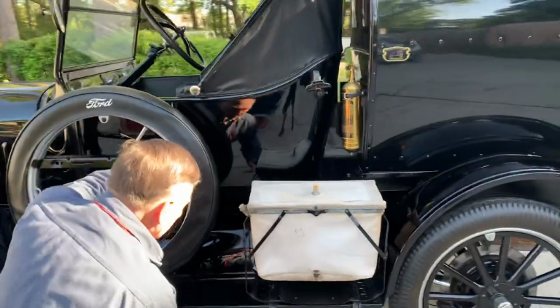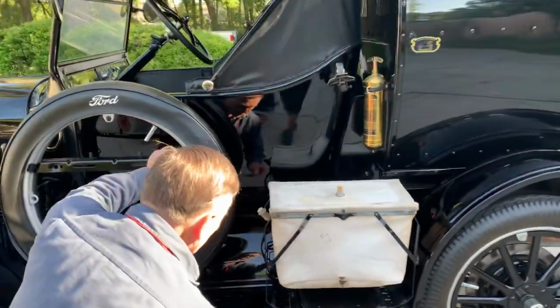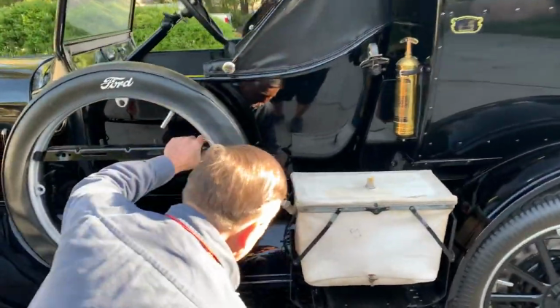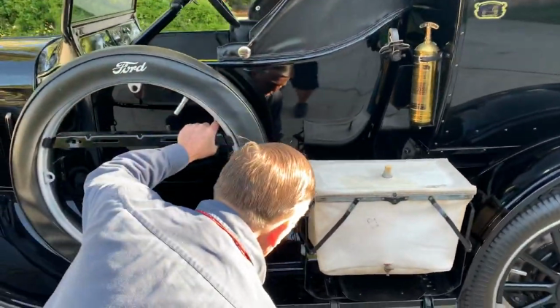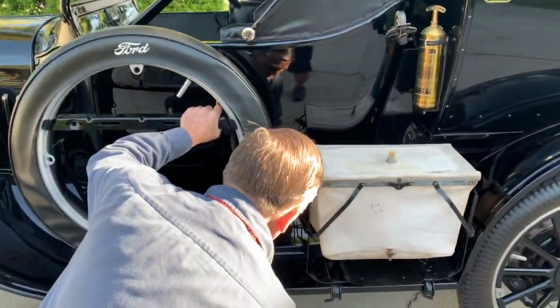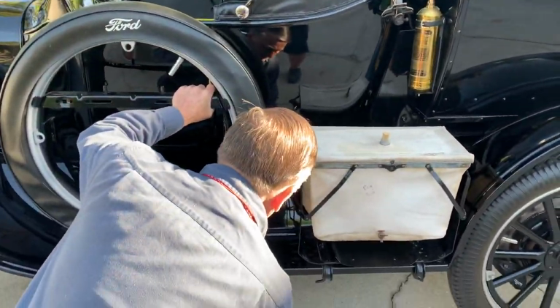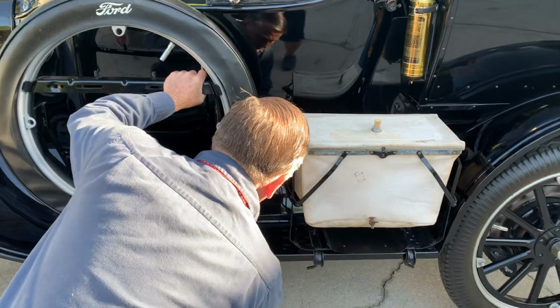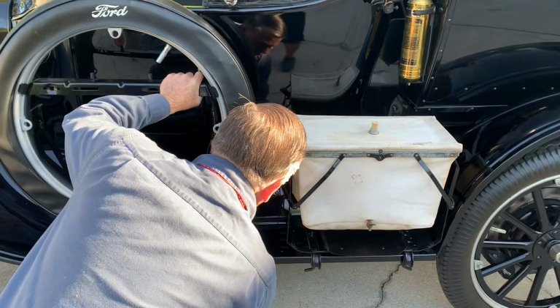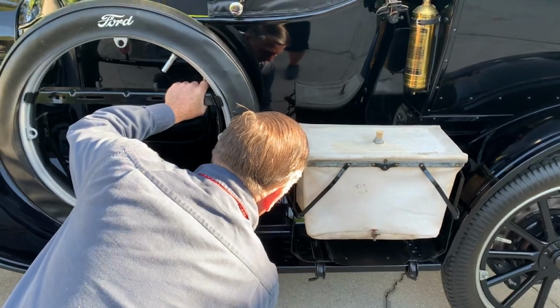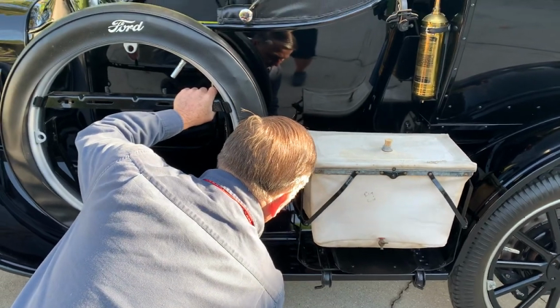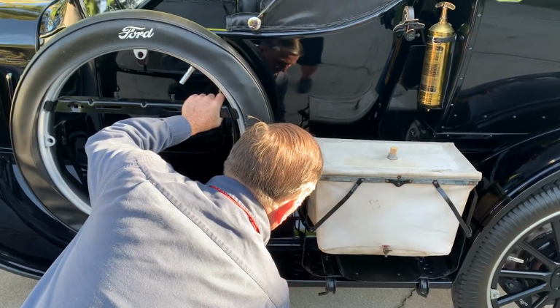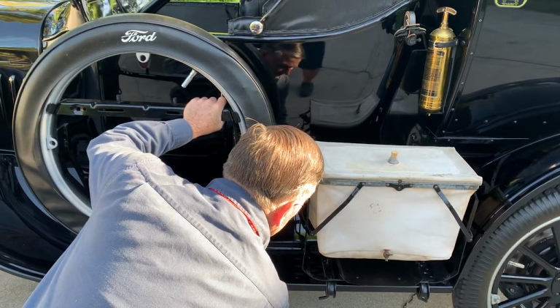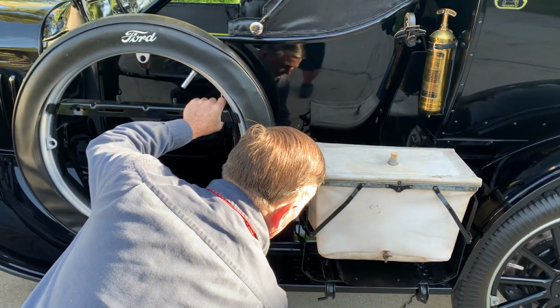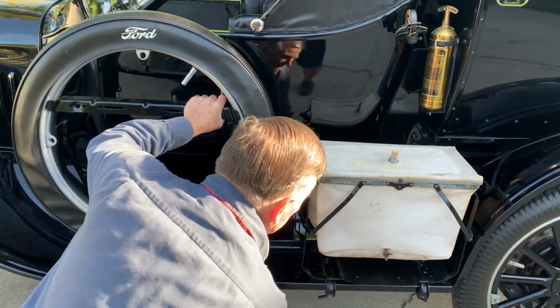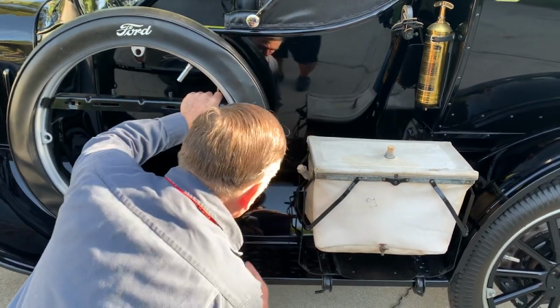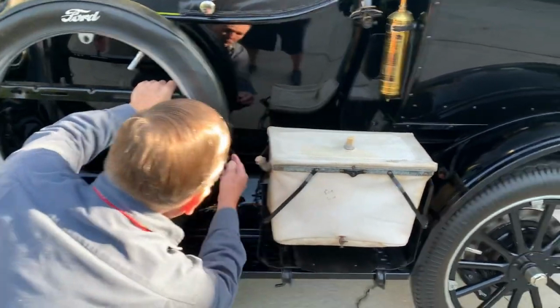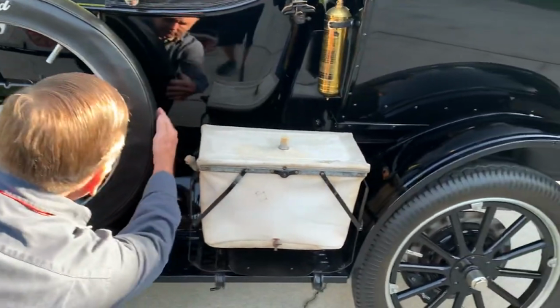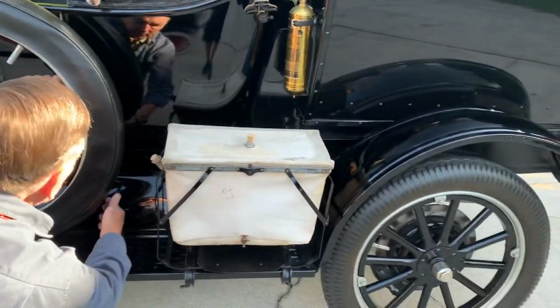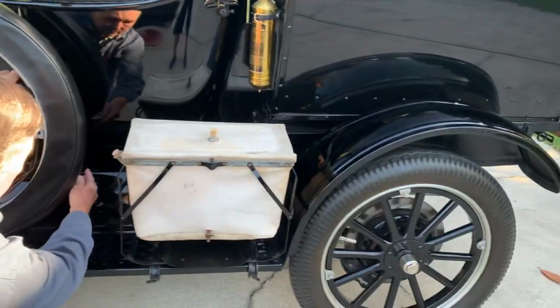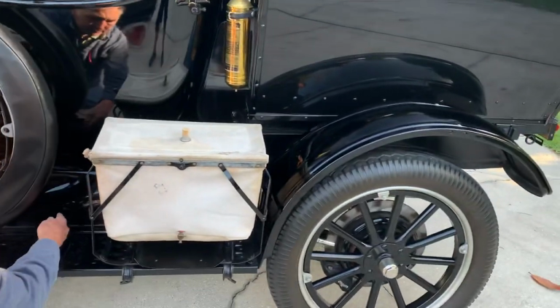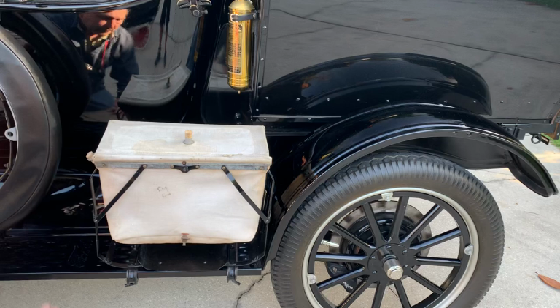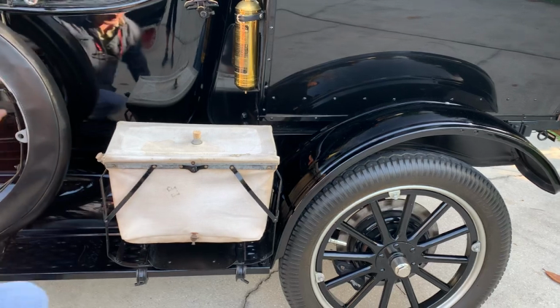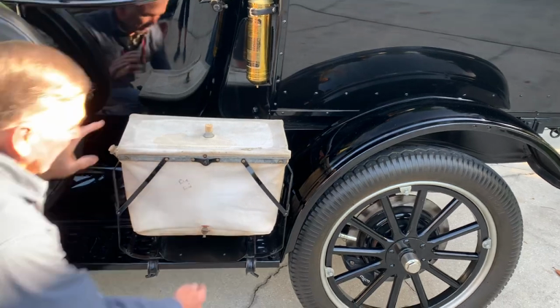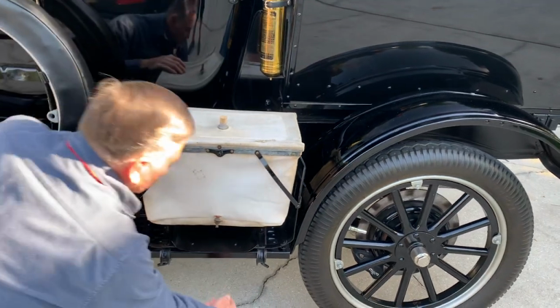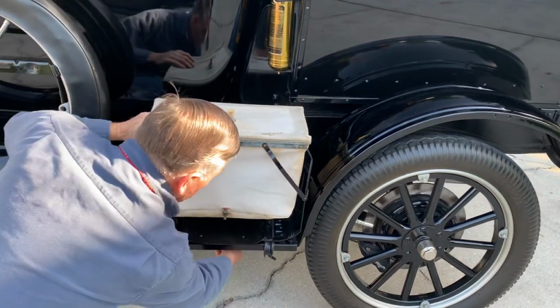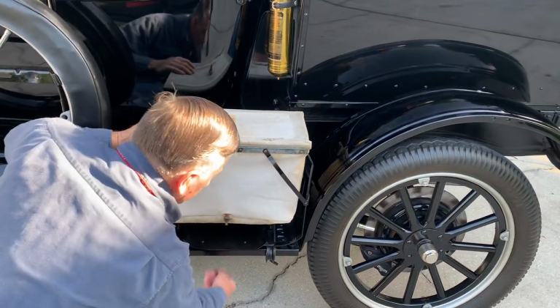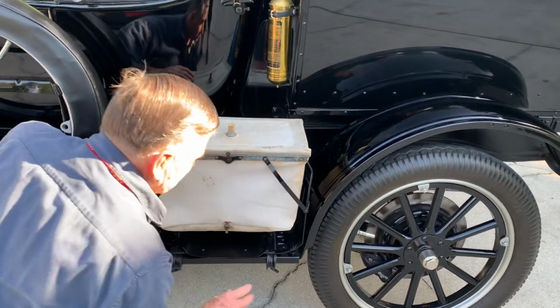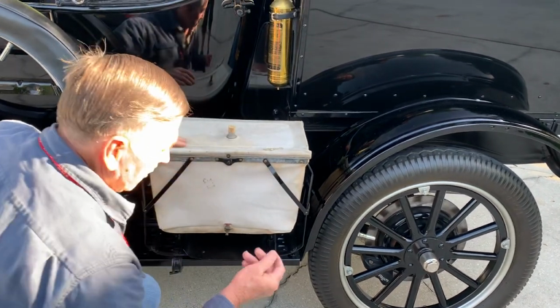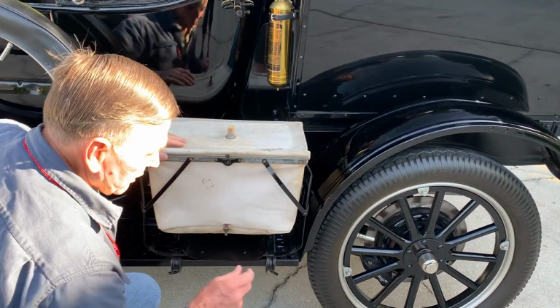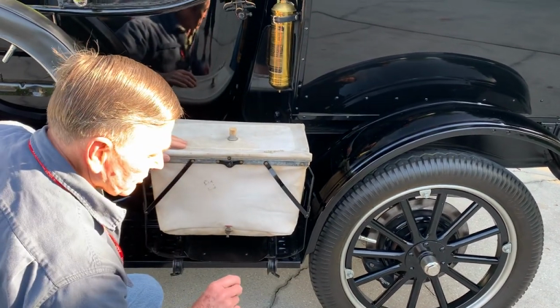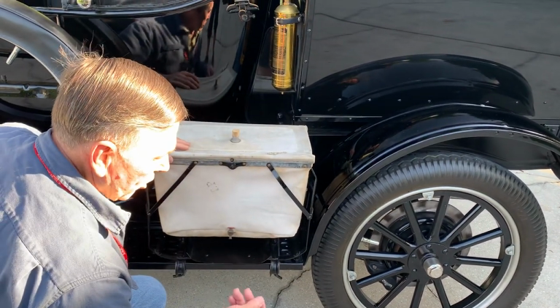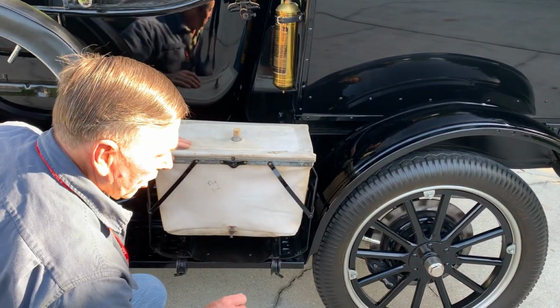You have to get underneath the car. The gas switch is on the bottom of the fuel tank in the middle. And a little bit further back is the battery disconnect.